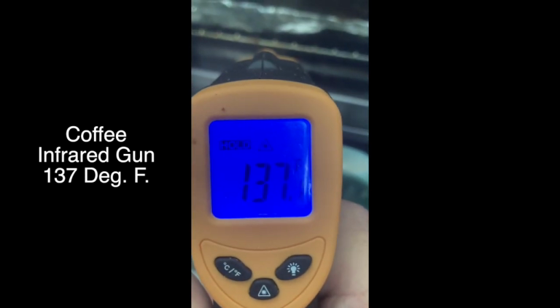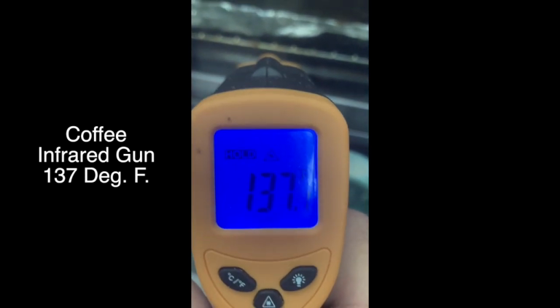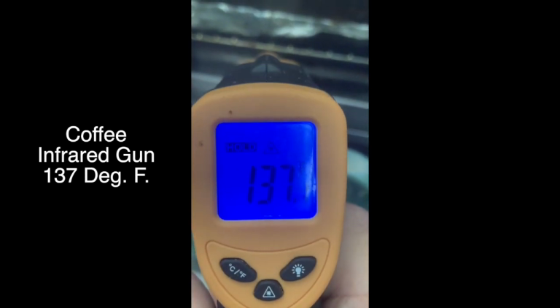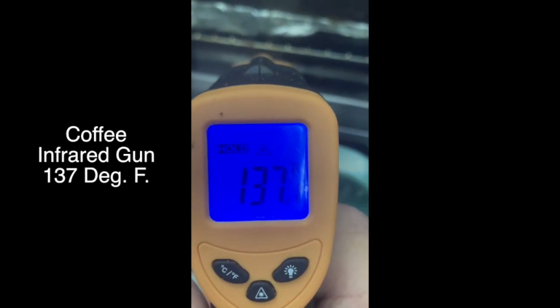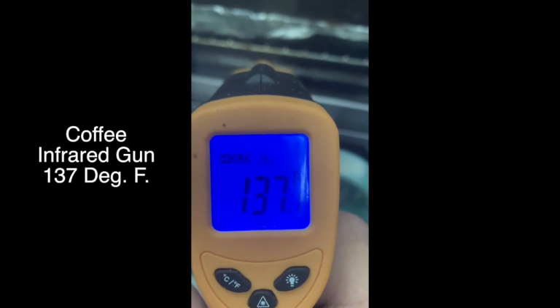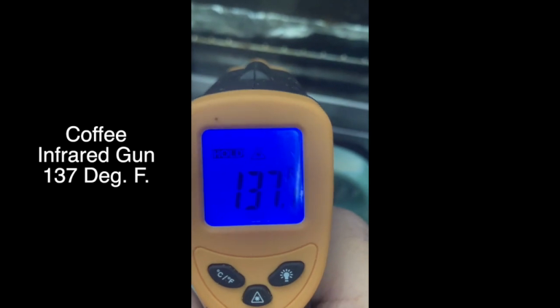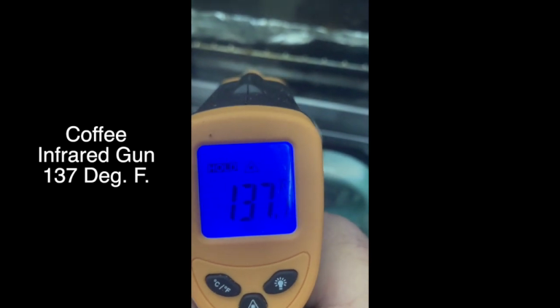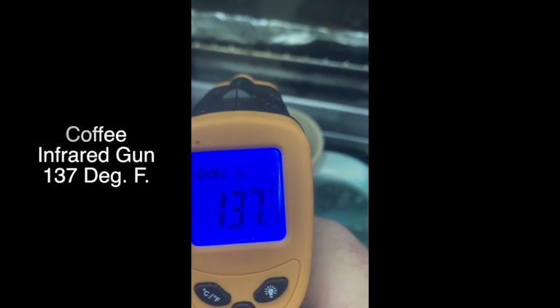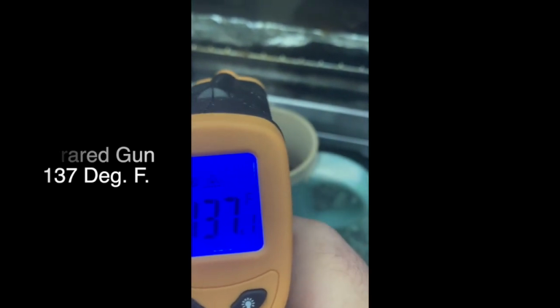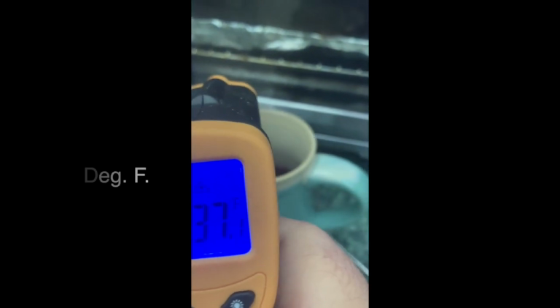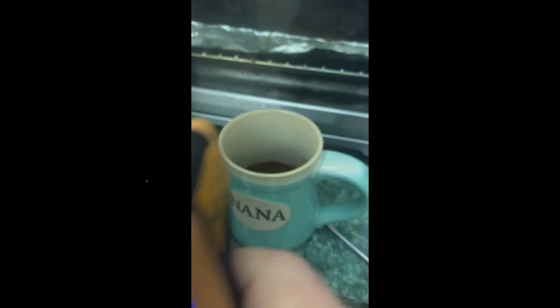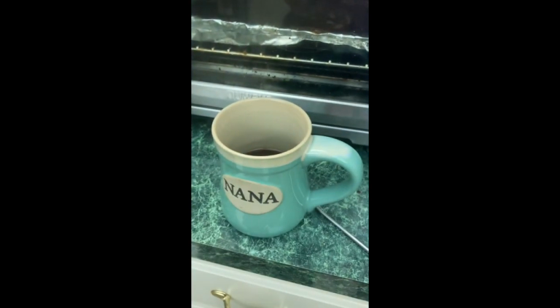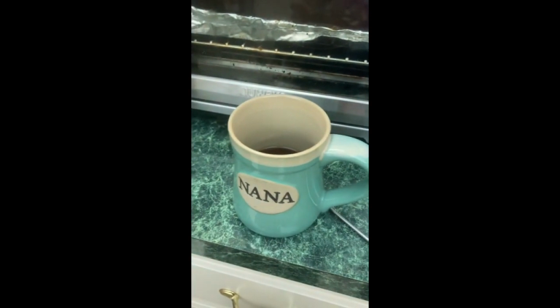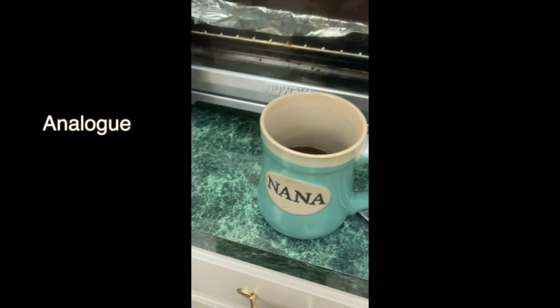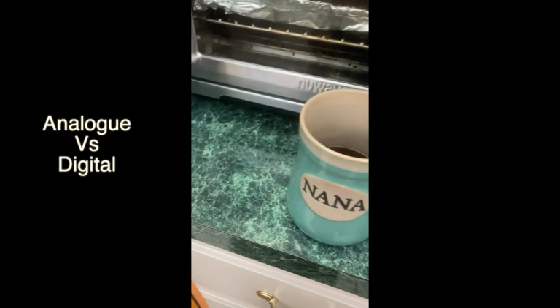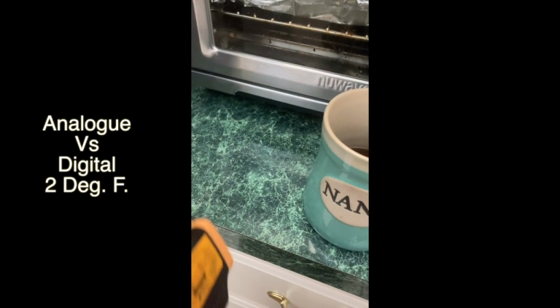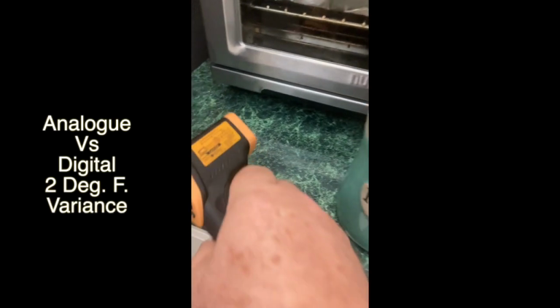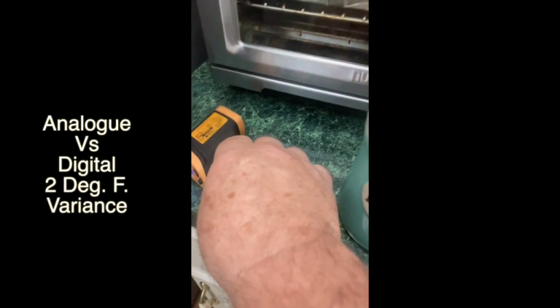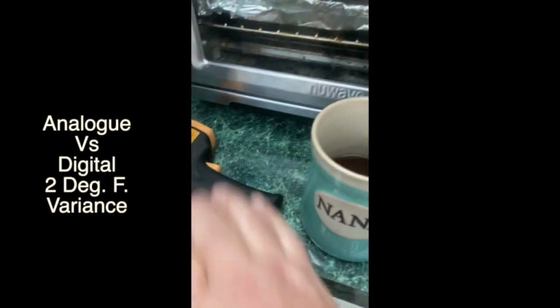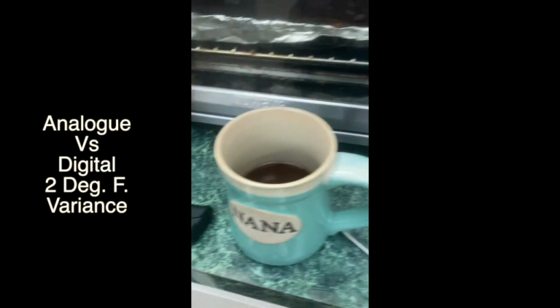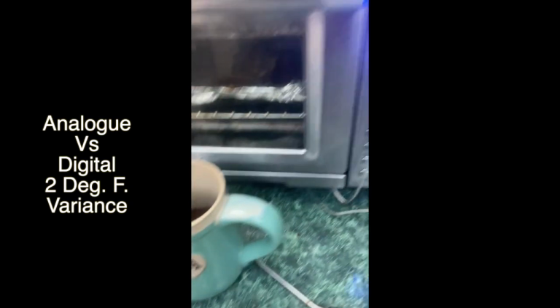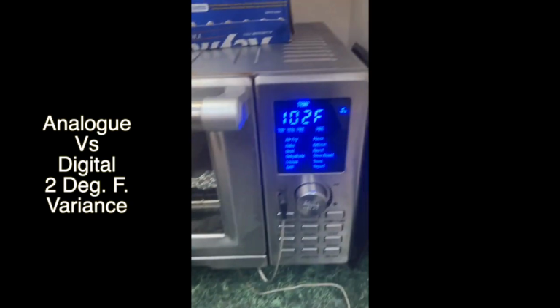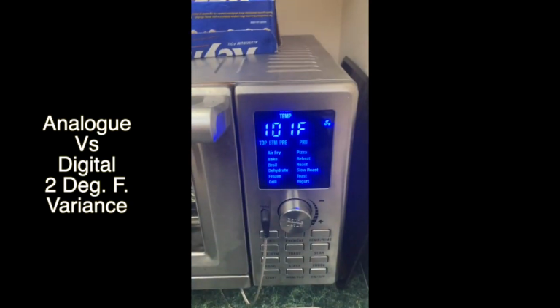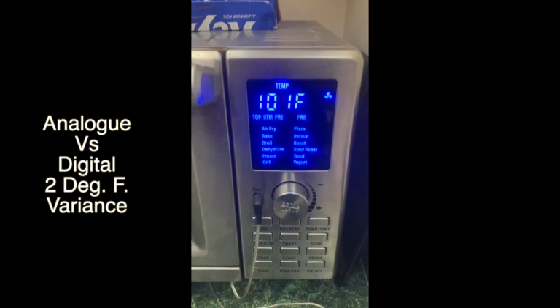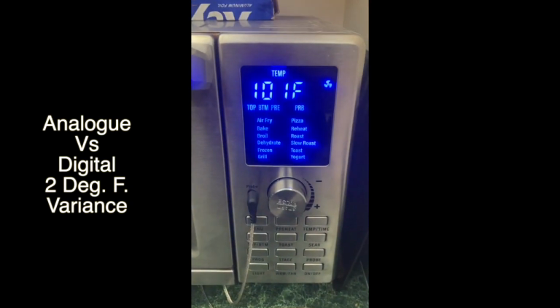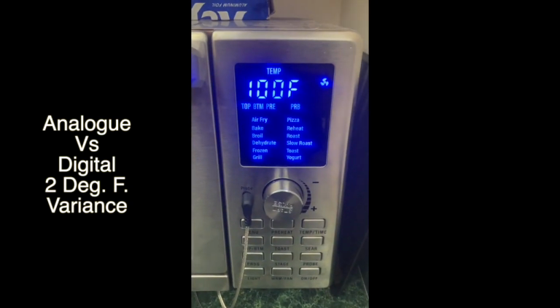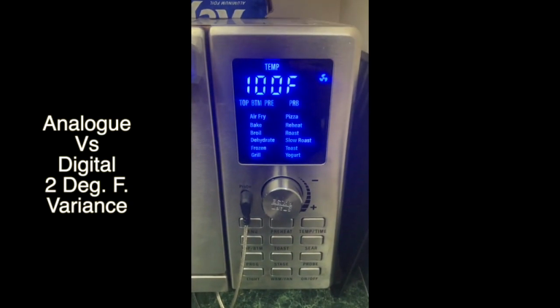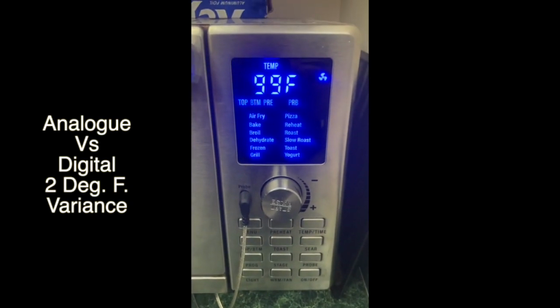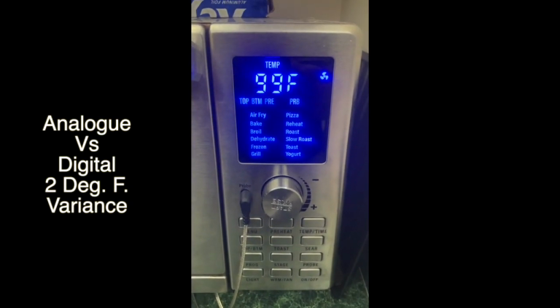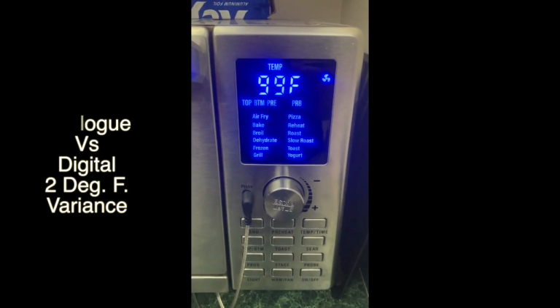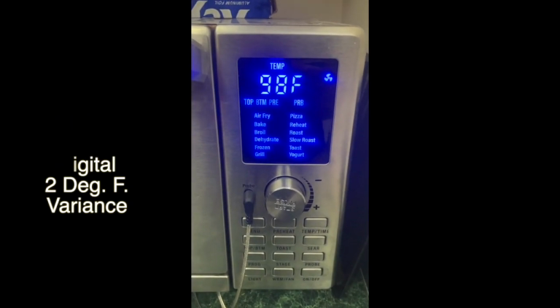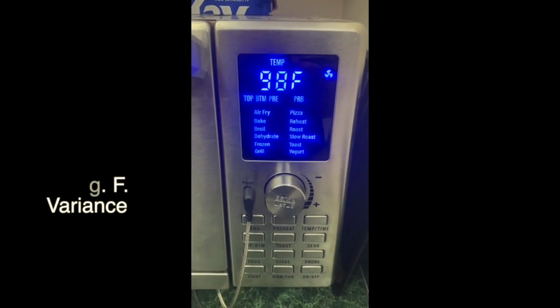The handy dandy thermometer said 137, so they're fairly close. Fairly close. So there you have it, and you can see it's just slowly moving back down.